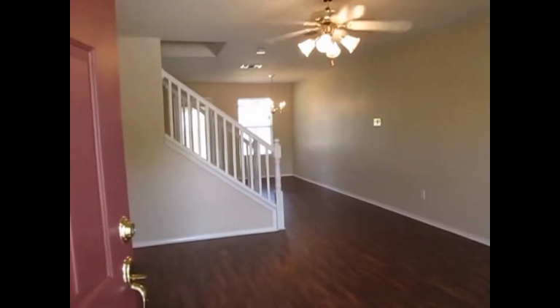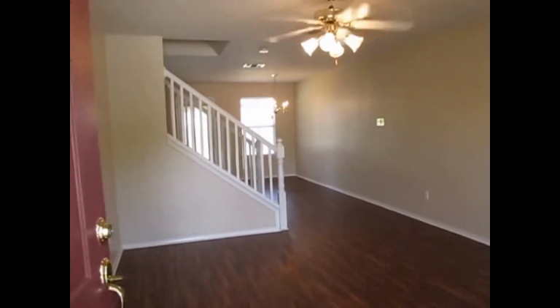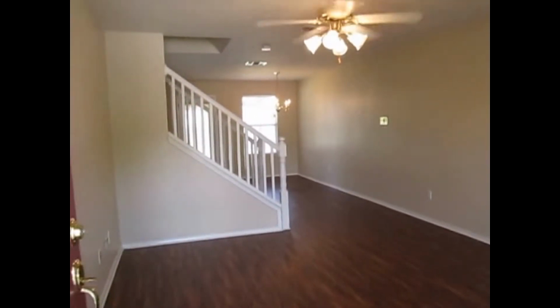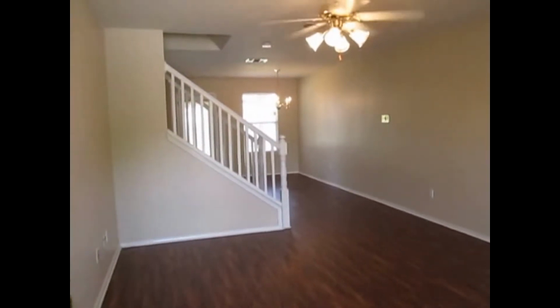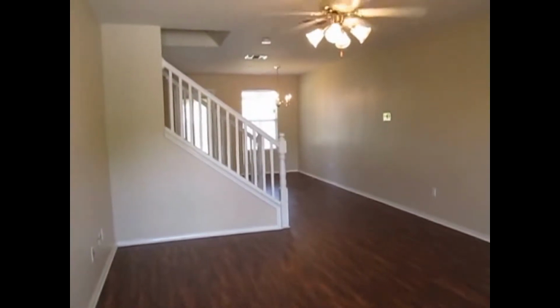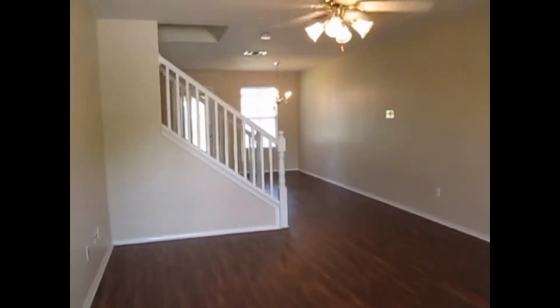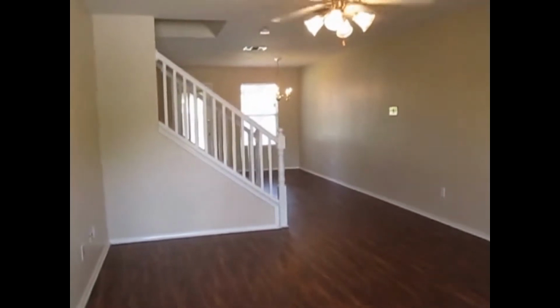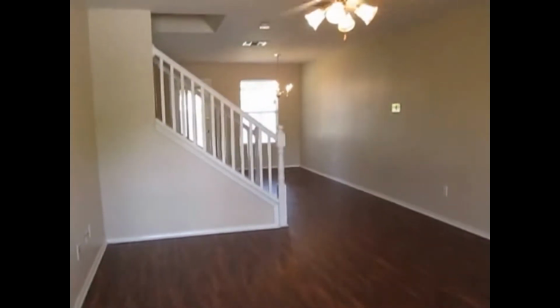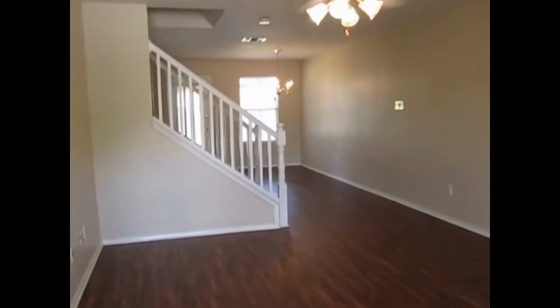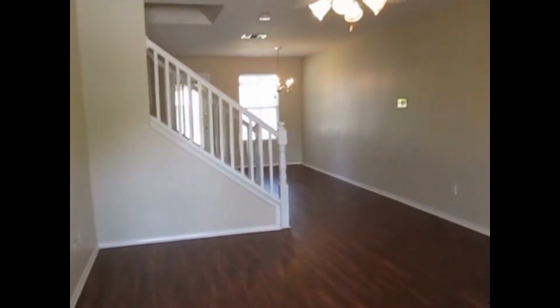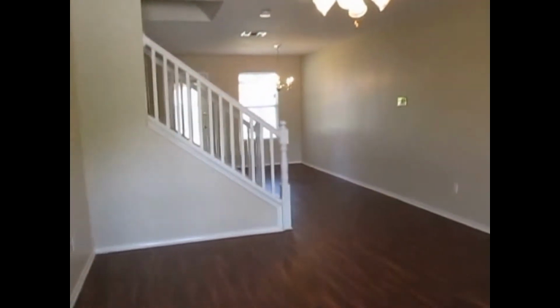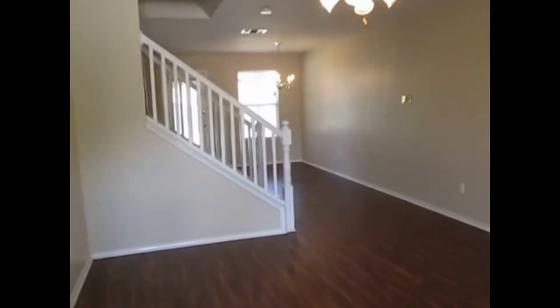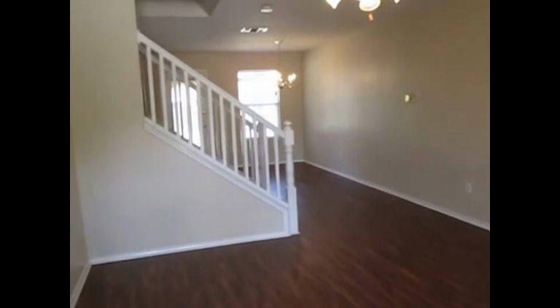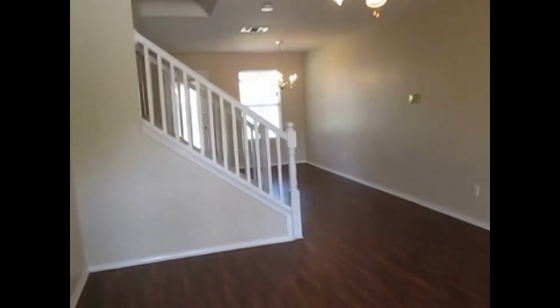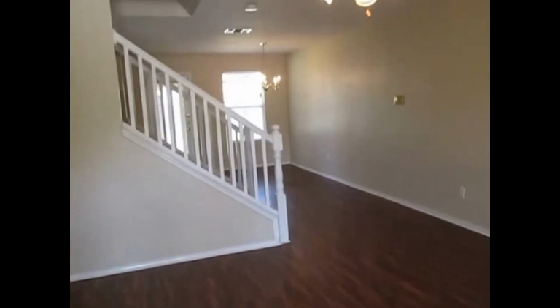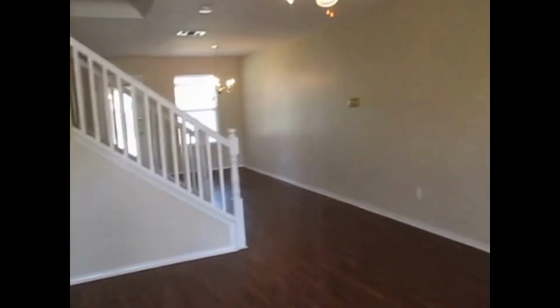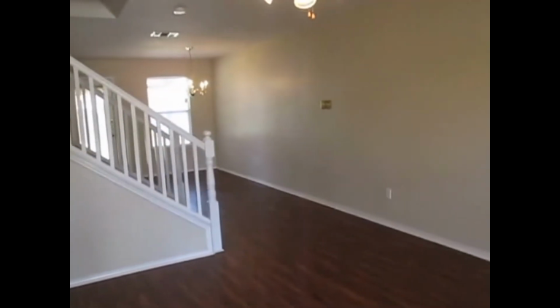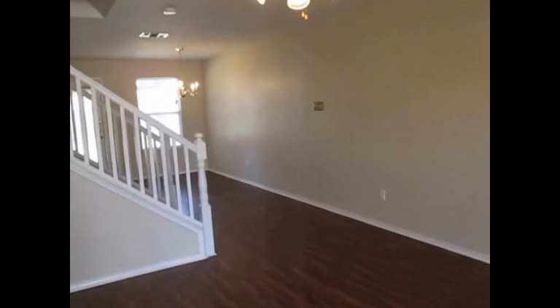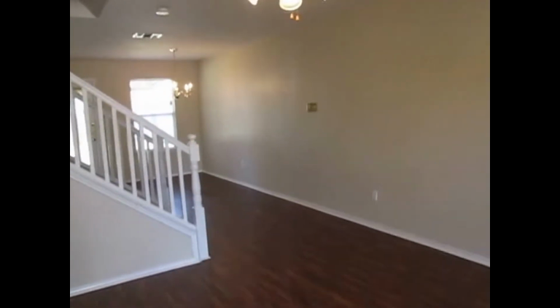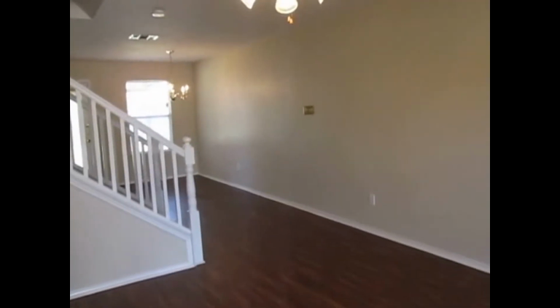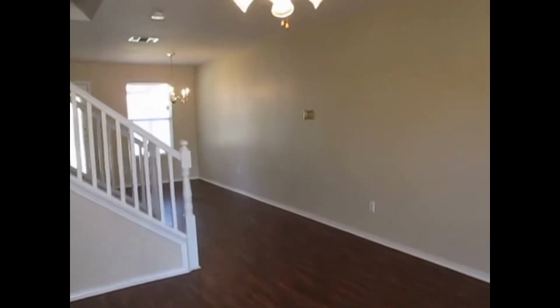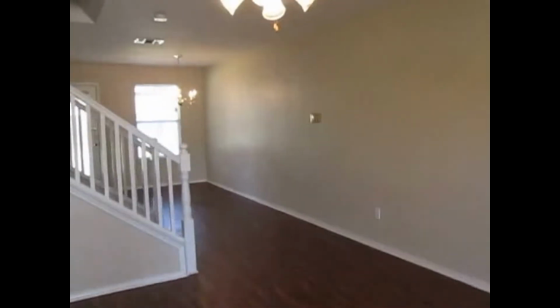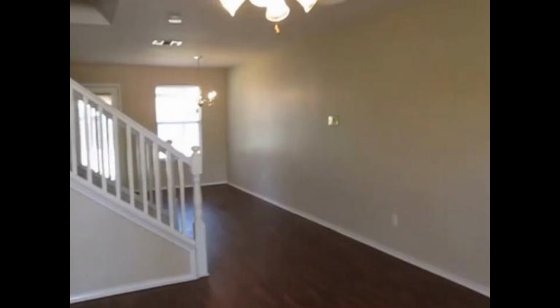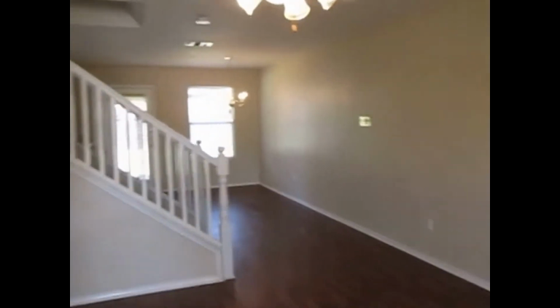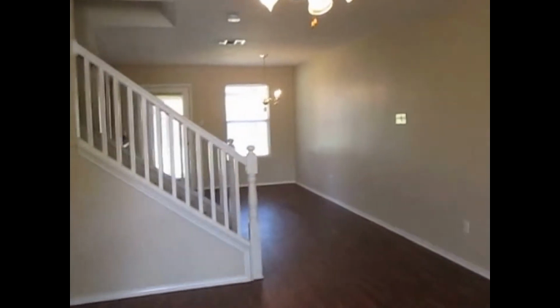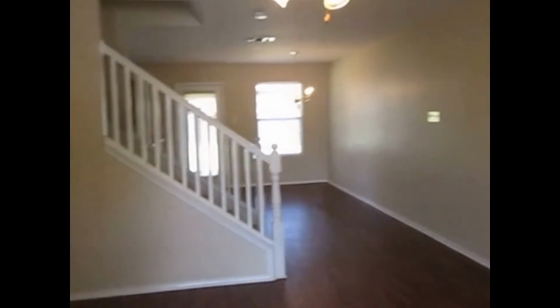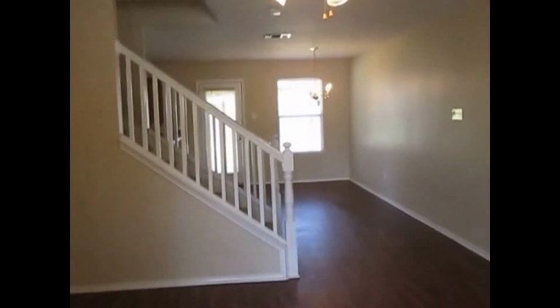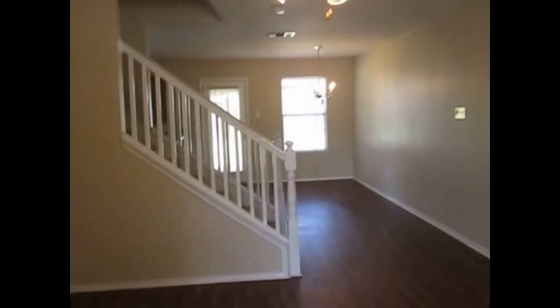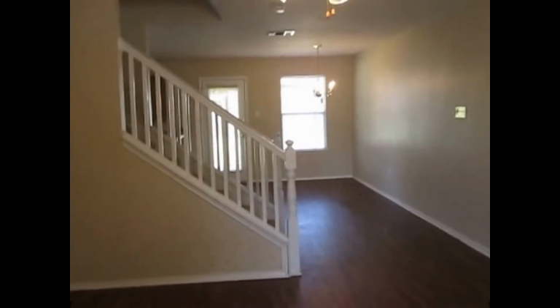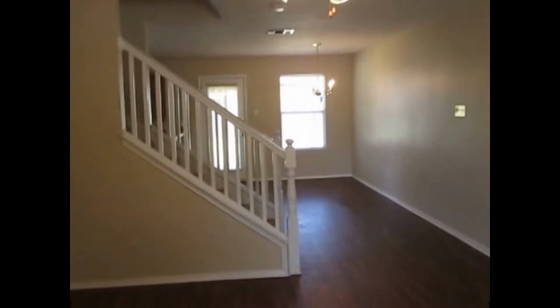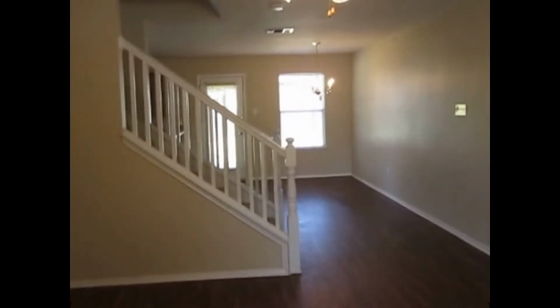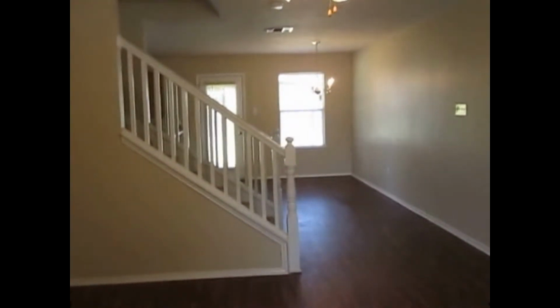Walking into the property, you walk into a laminate wood floor into the living room. There's going to be the stairs. We have a fan for energy saving.